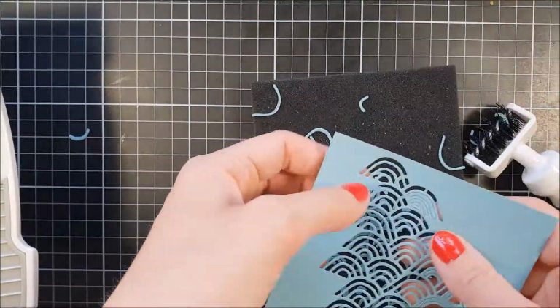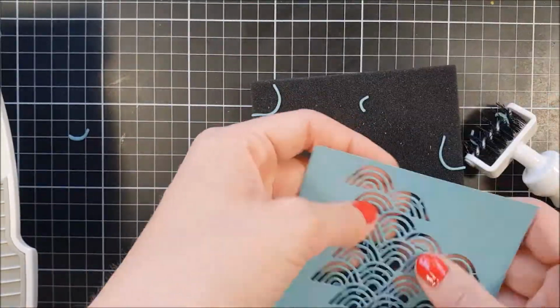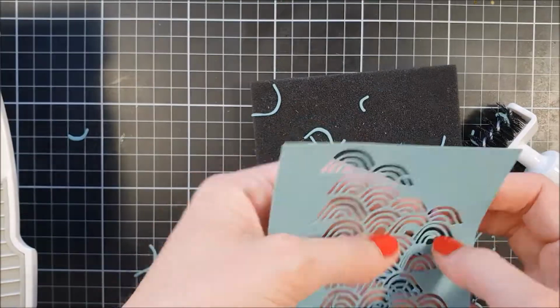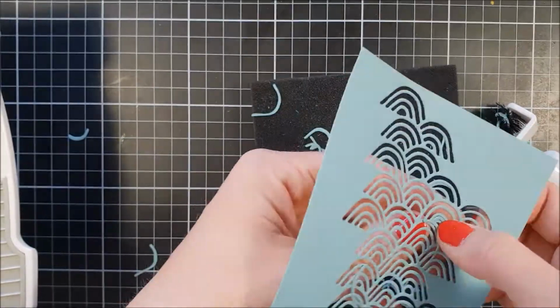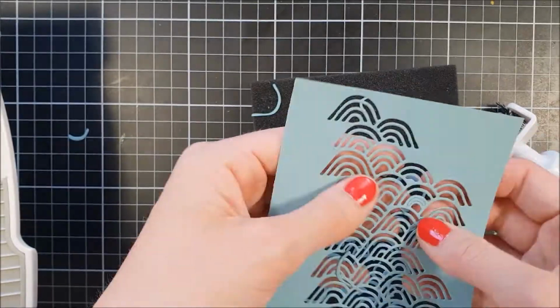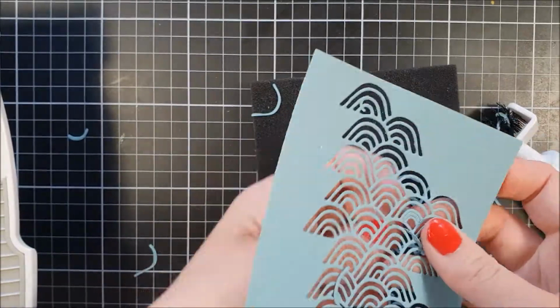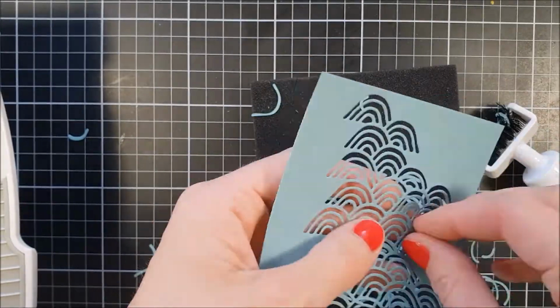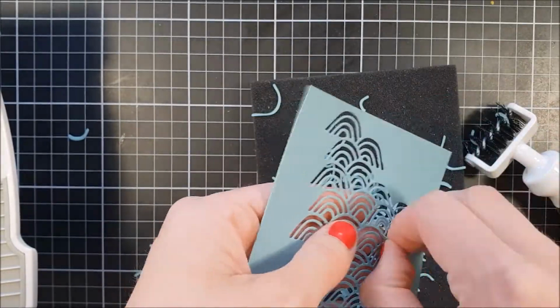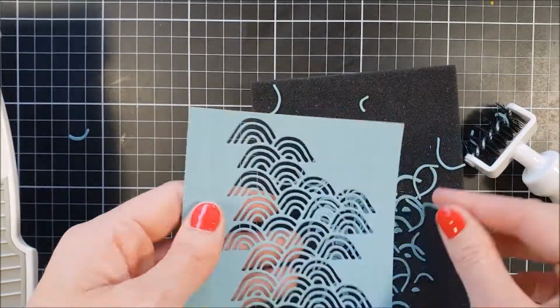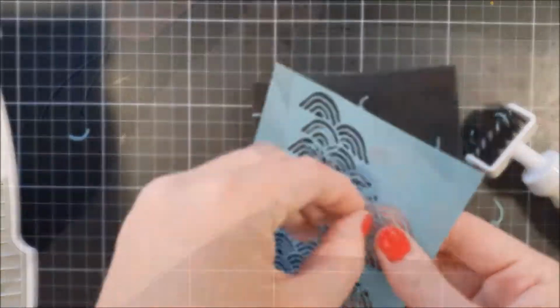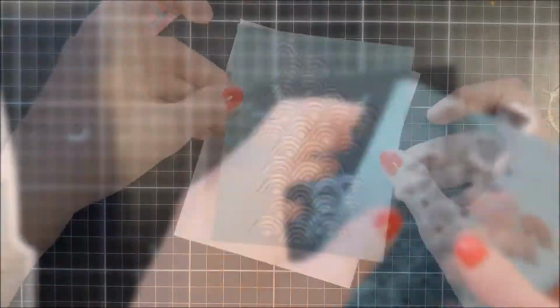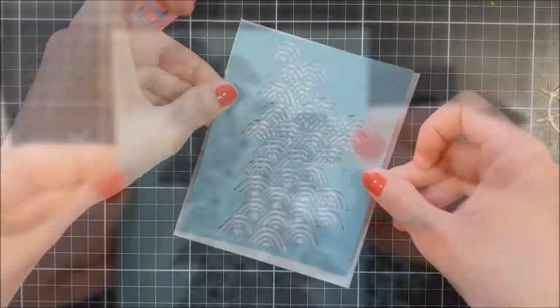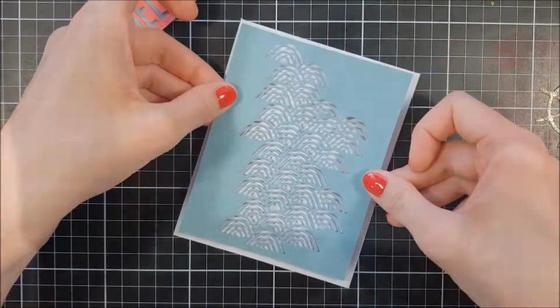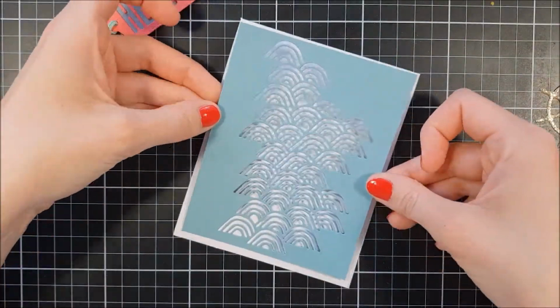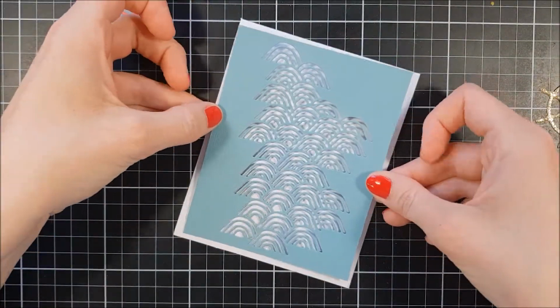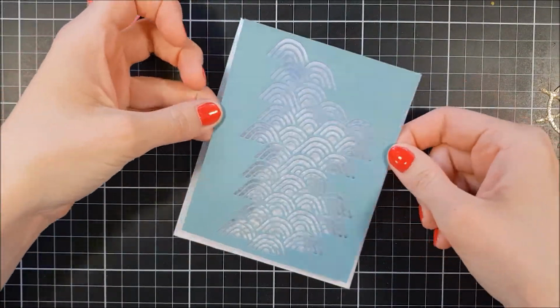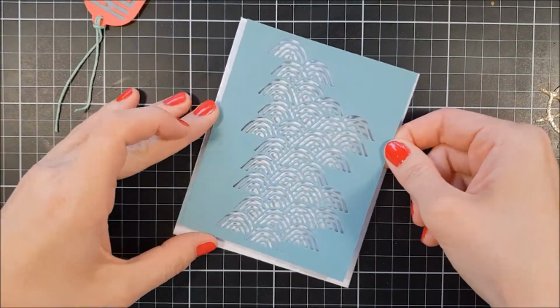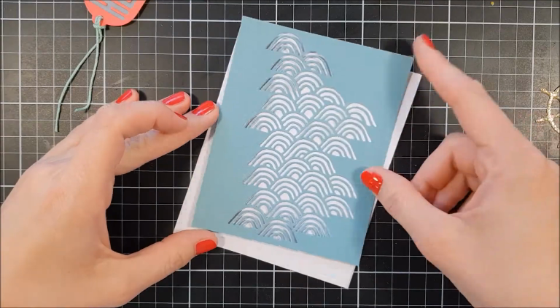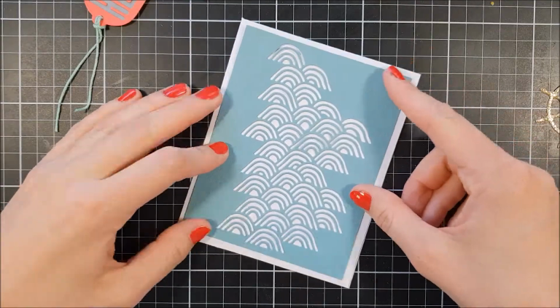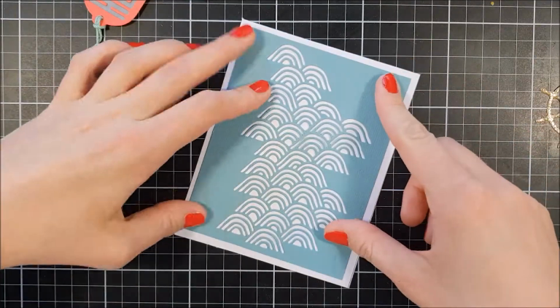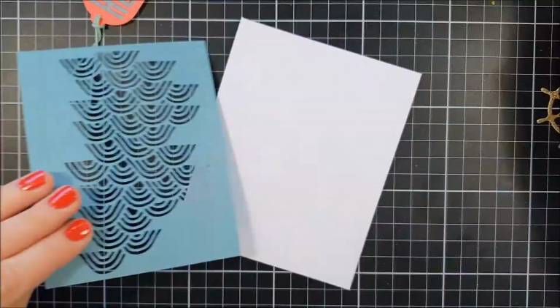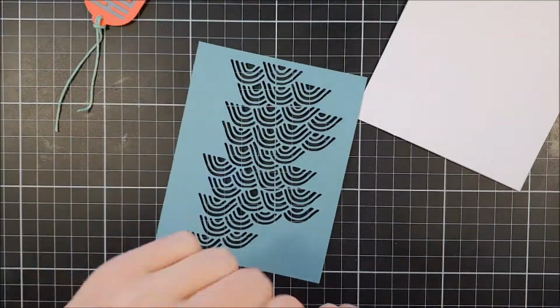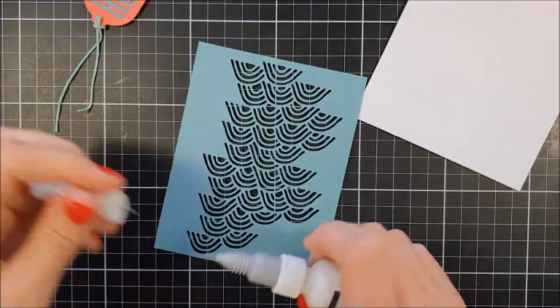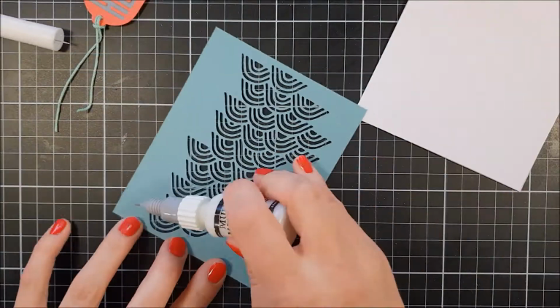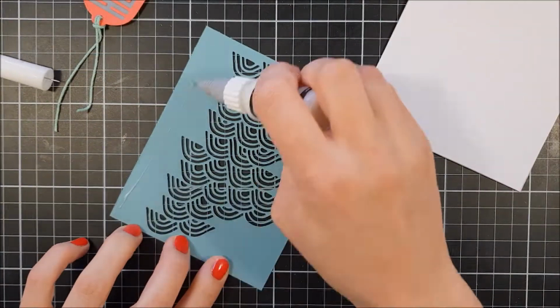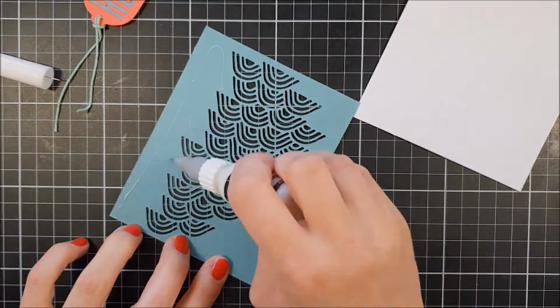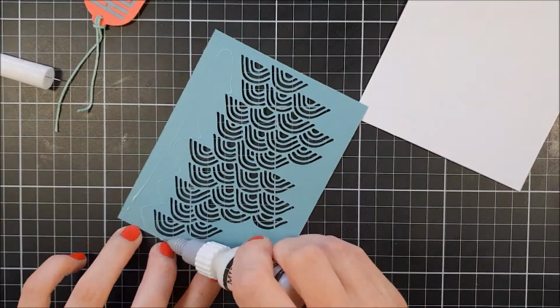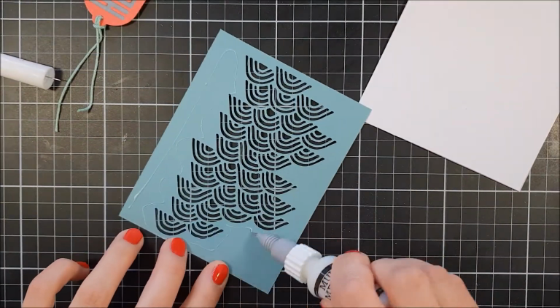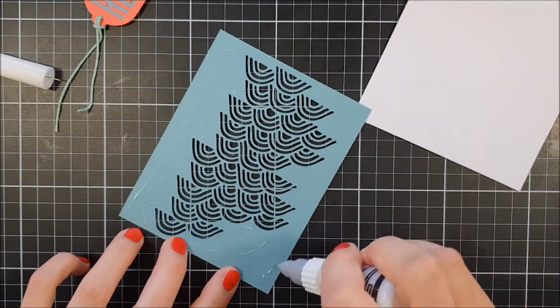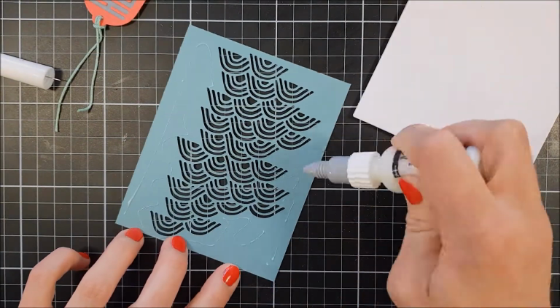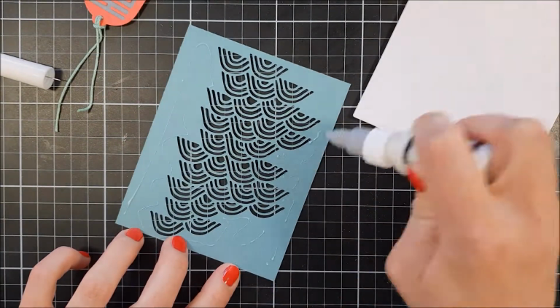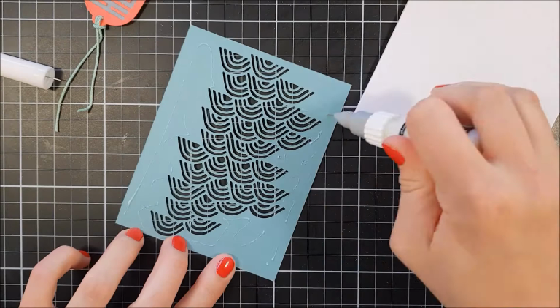So here I'm using the Waves die. I really like this one — look how cool that is. And I decided to put it down with some adhesive just flat to the card base.